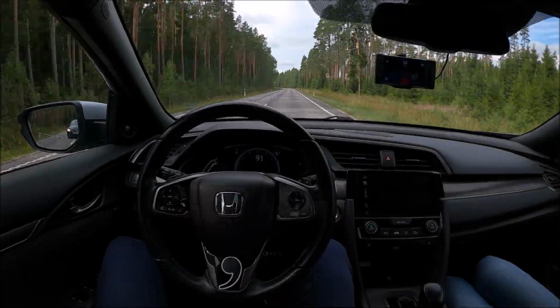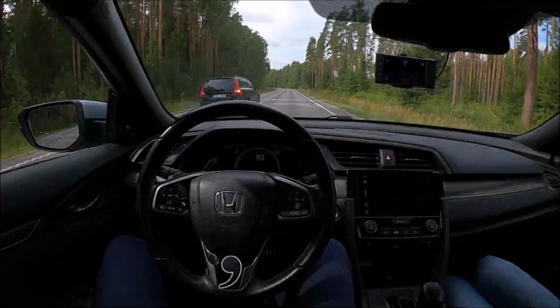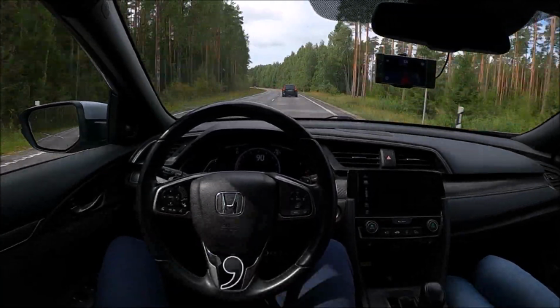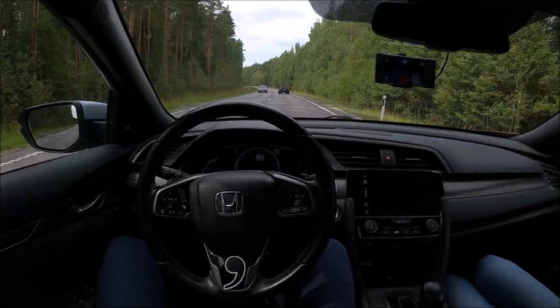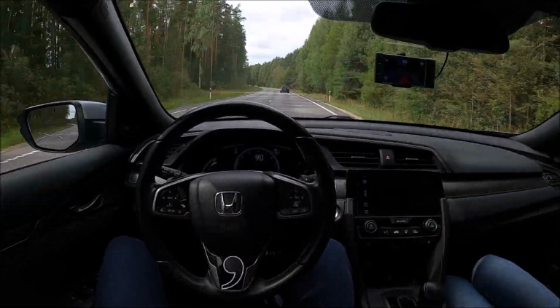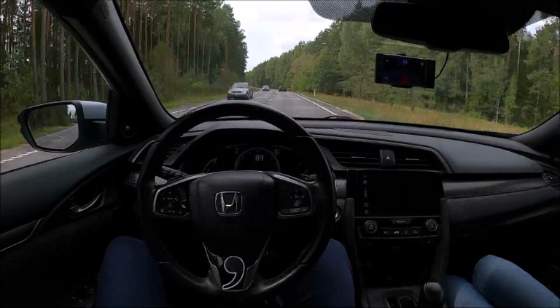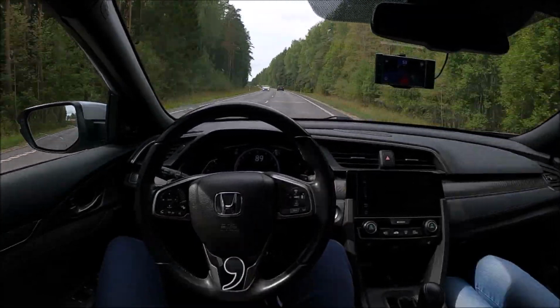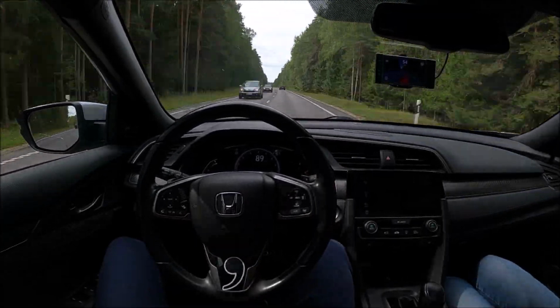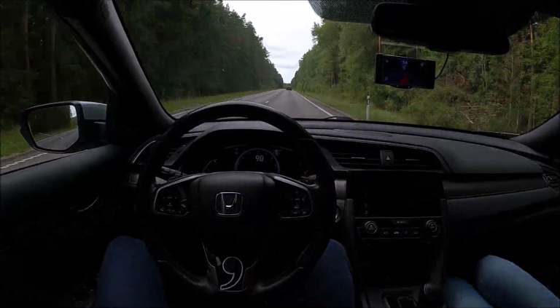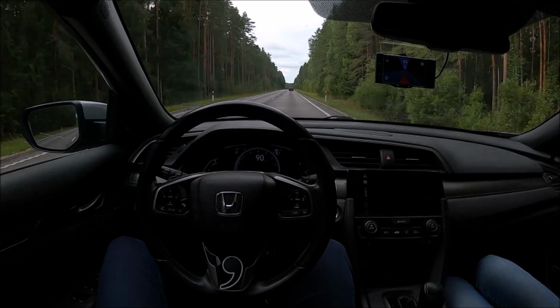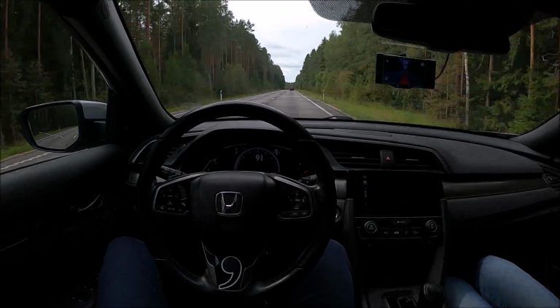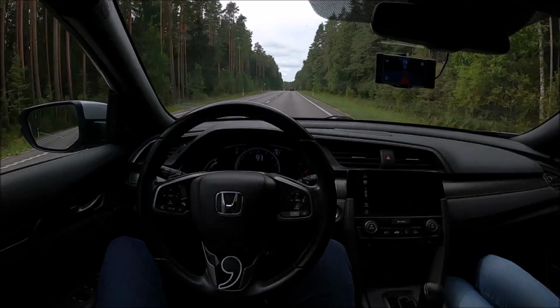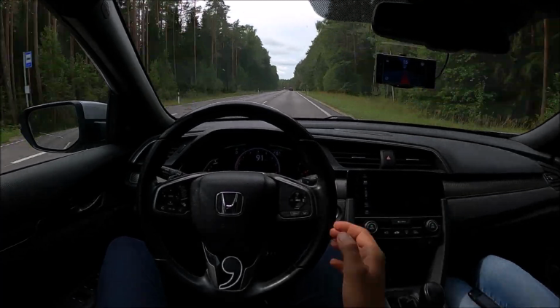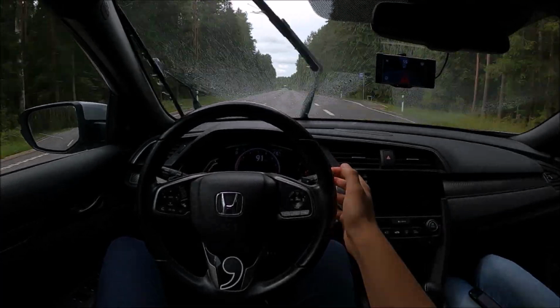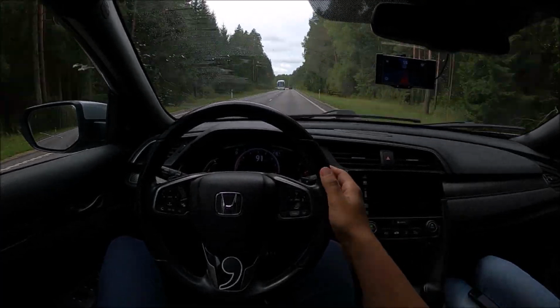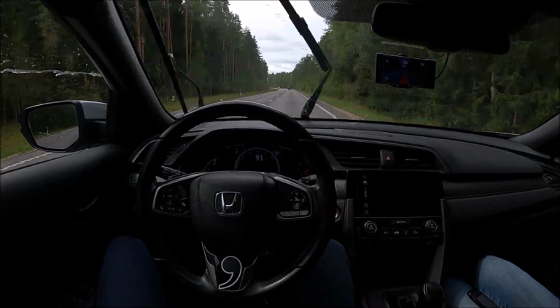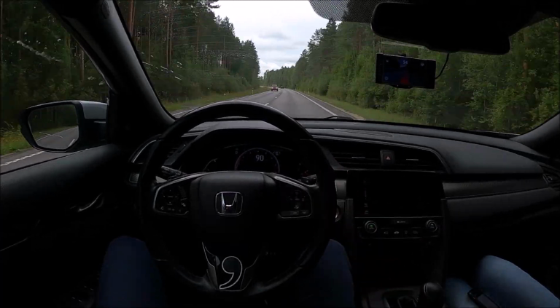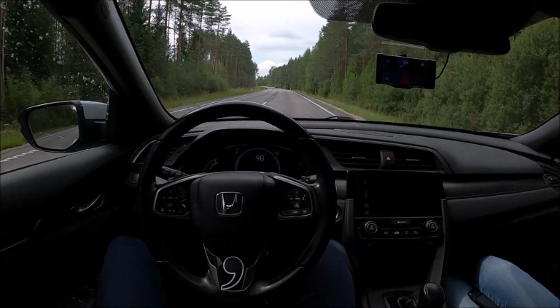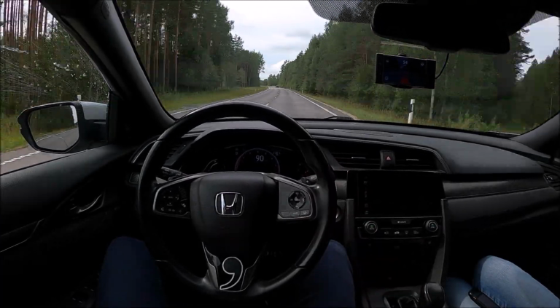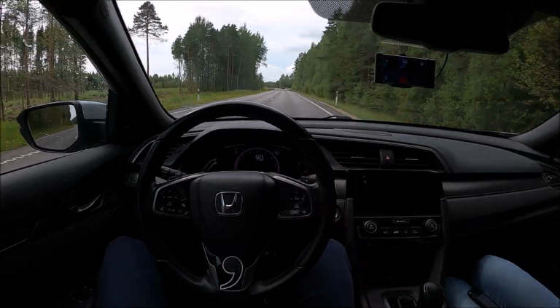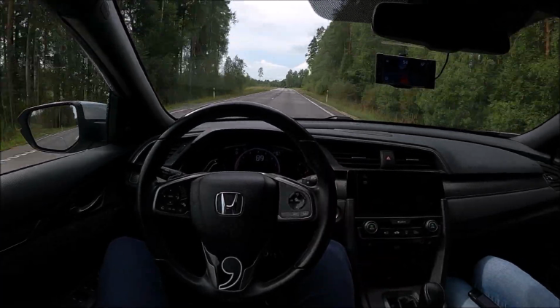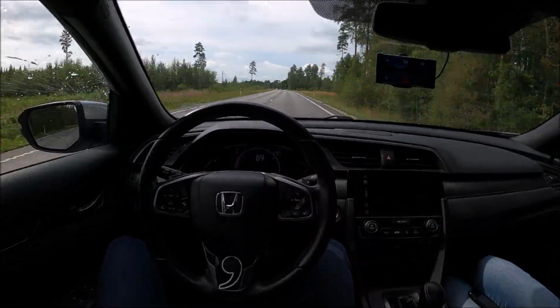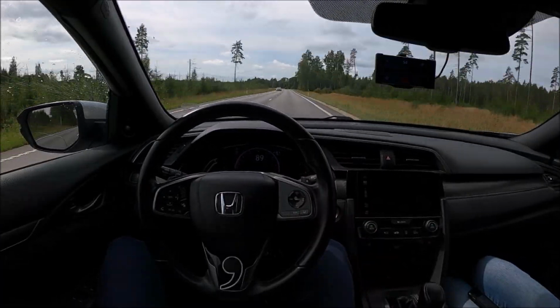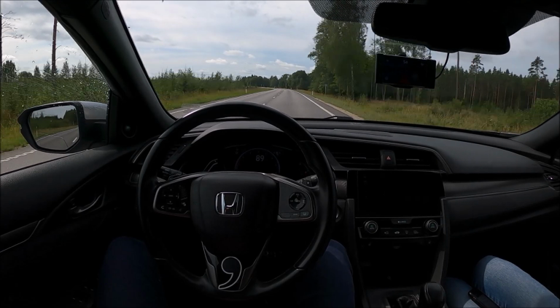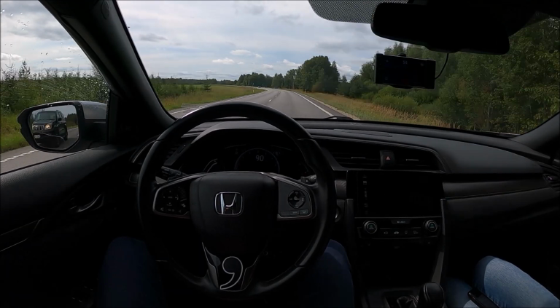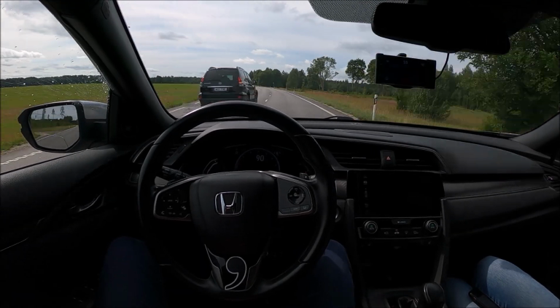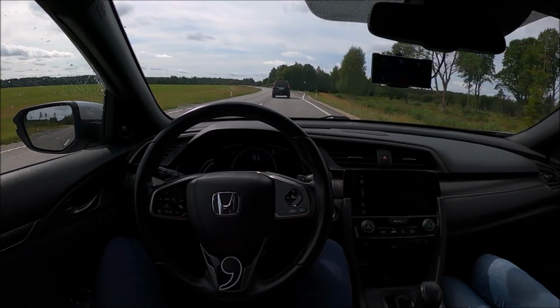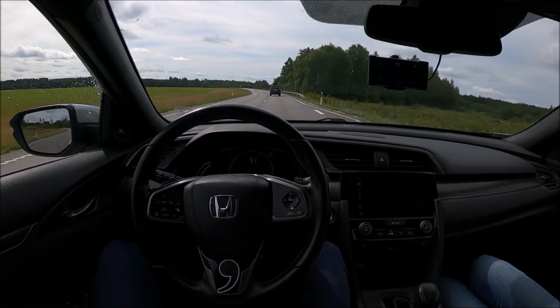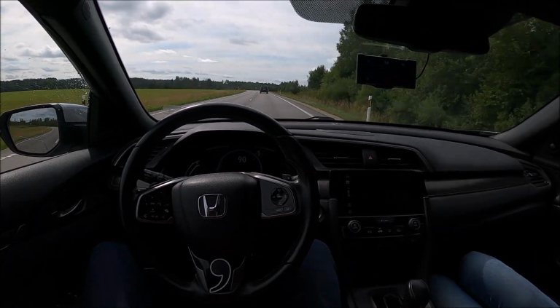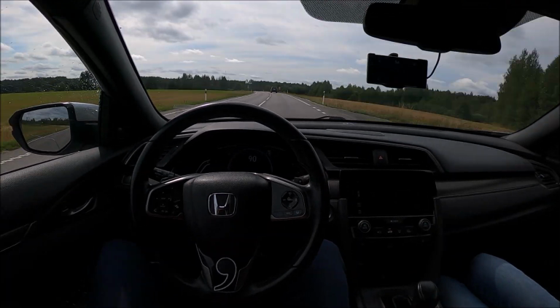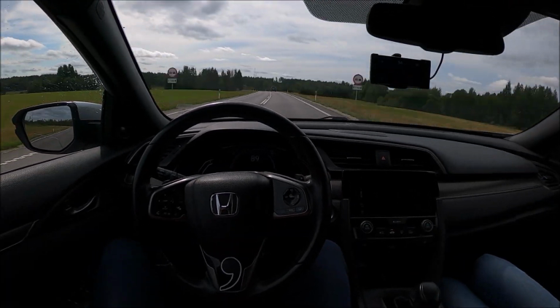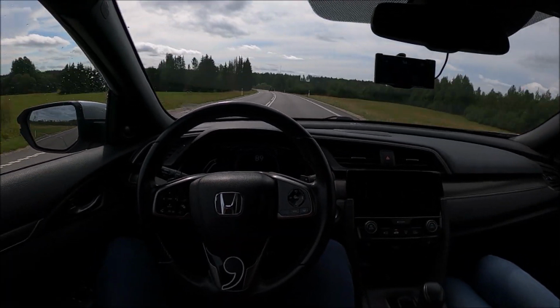I'm driving with a Comma 2, but Comma has already released their next generation hardware, the Comma 3. OpenPilot takes my car one step closer to self-driving and easily improves on my car's stock systems.